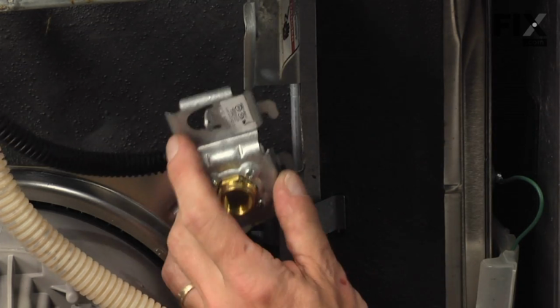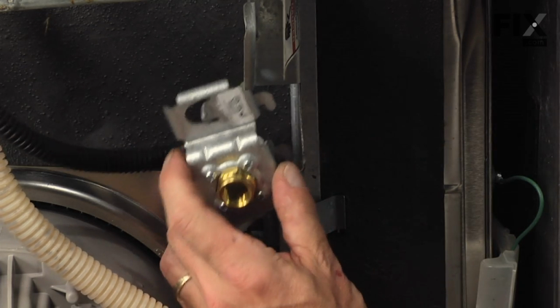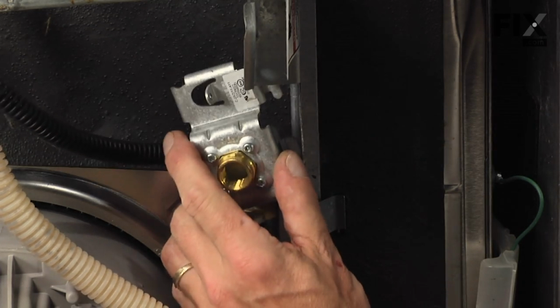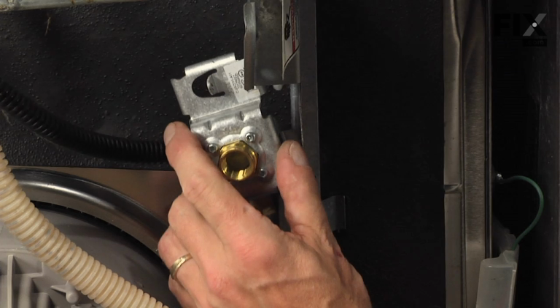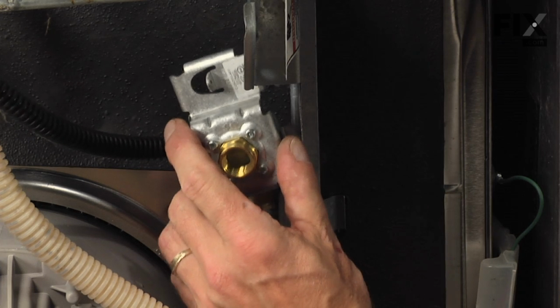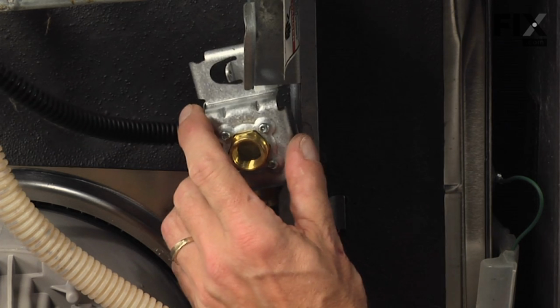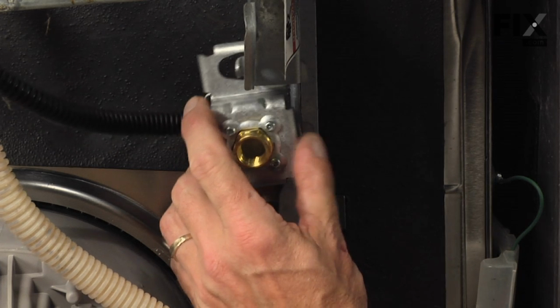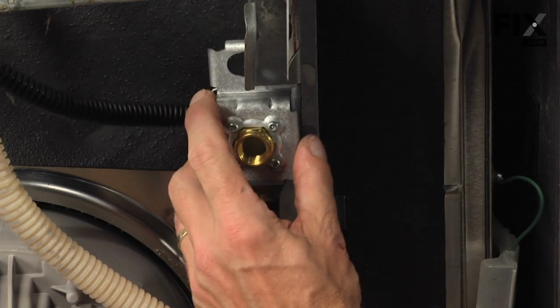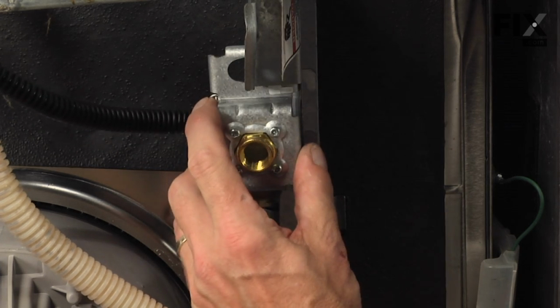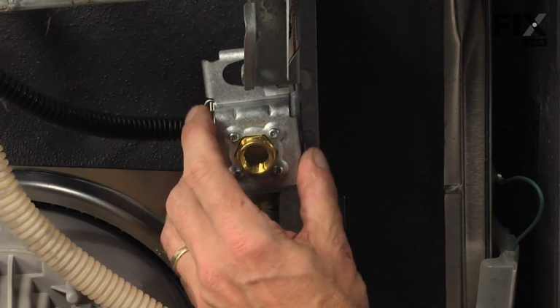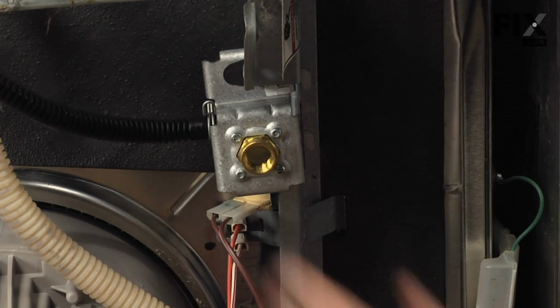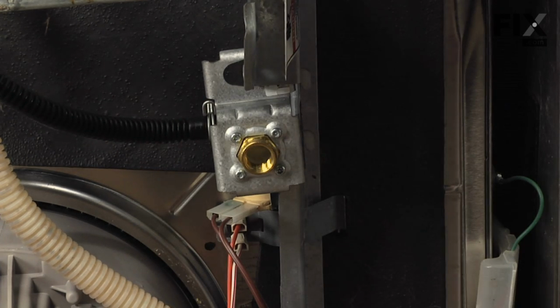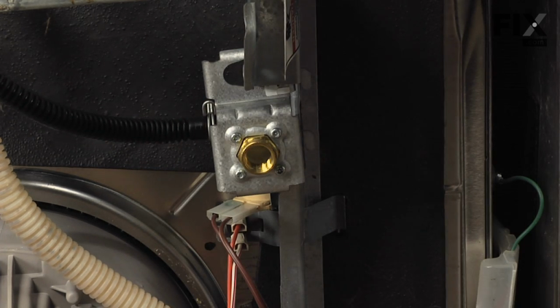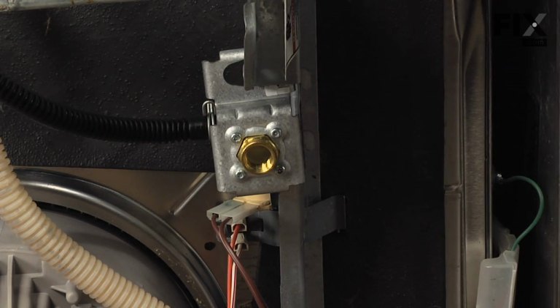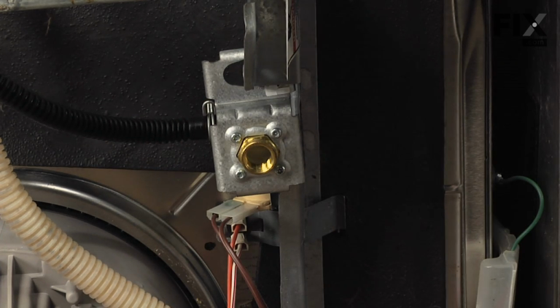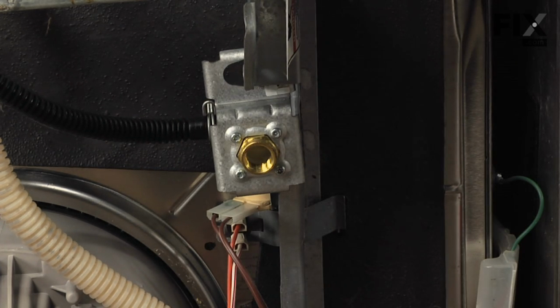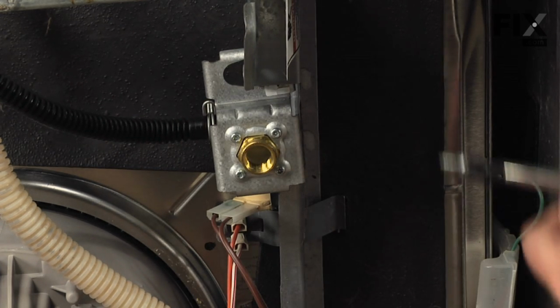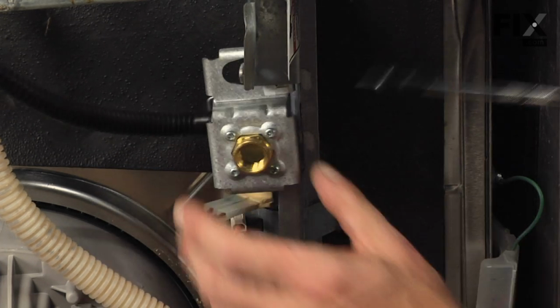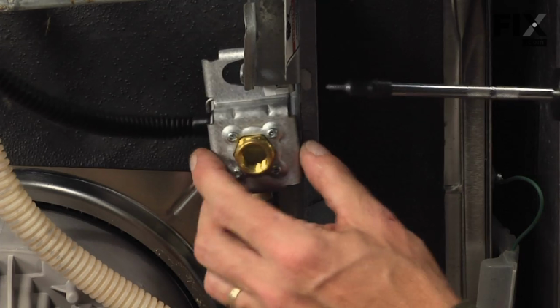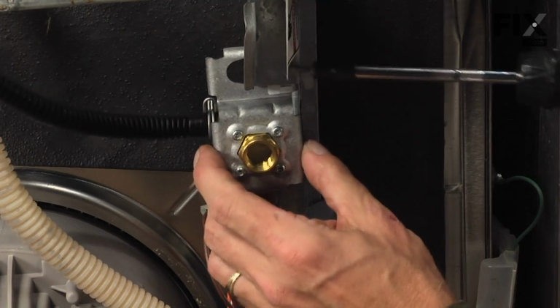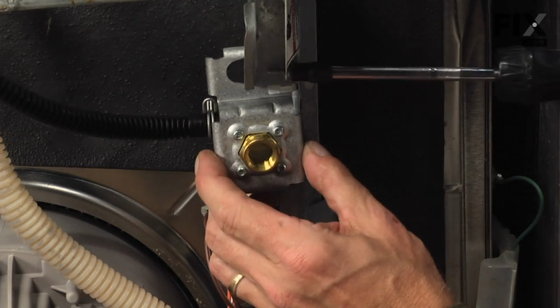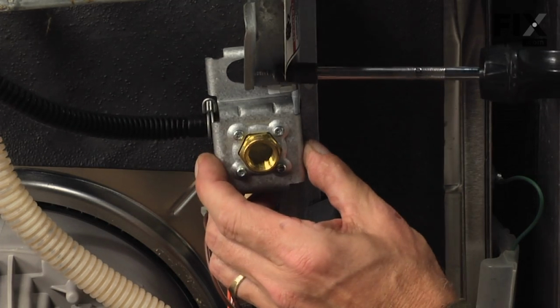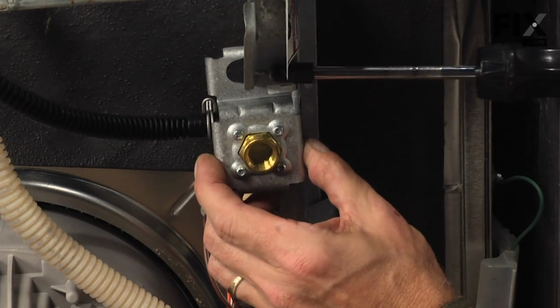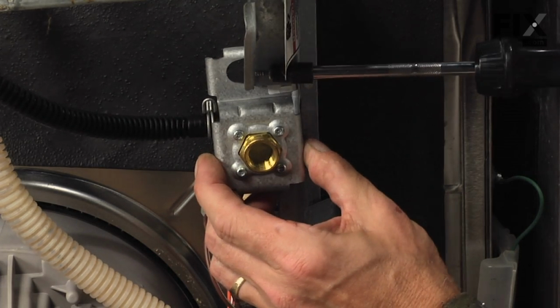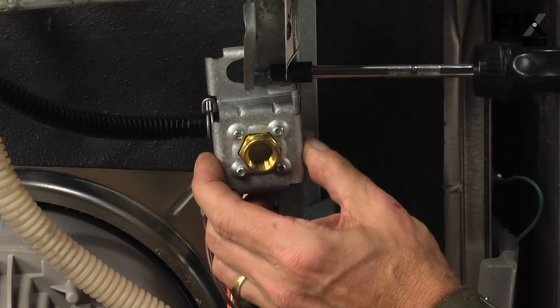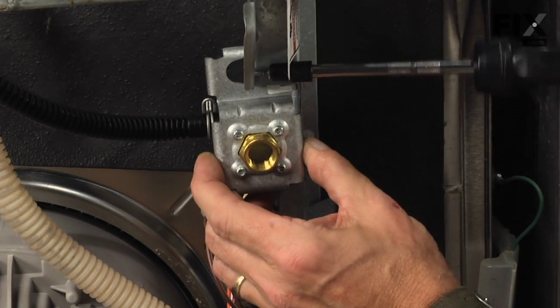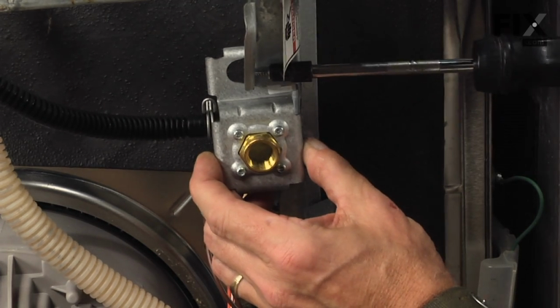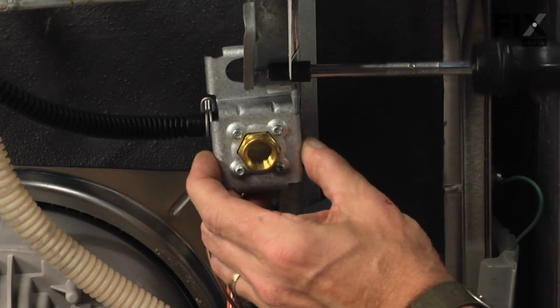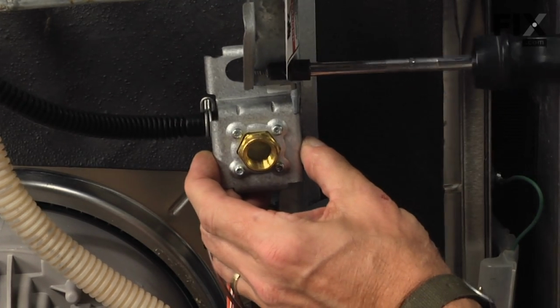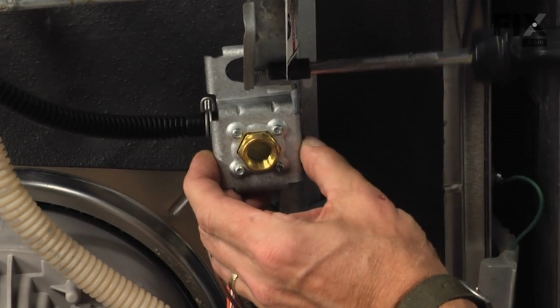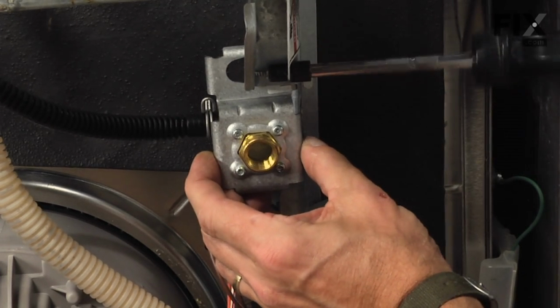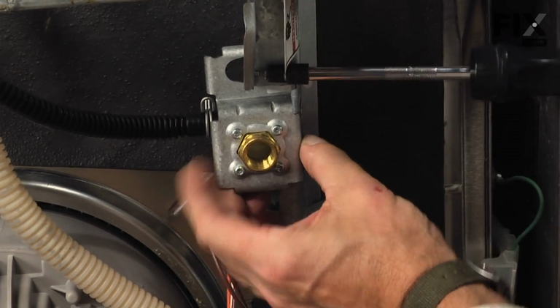Reinstall the clamp. Now we're ready to slide the valve back into place. The two locking tabs will line up with two slots in the base frame, and then we'll reinstall the quarter inch hex head screw.